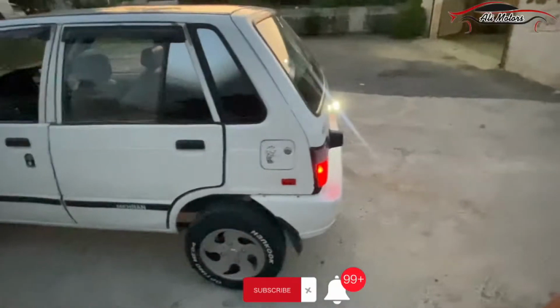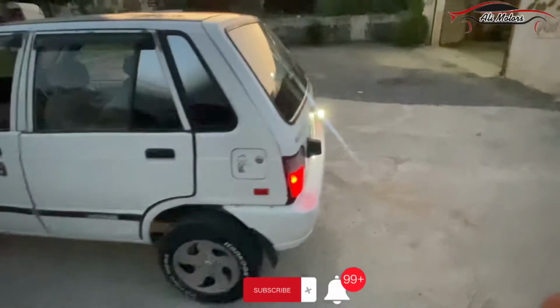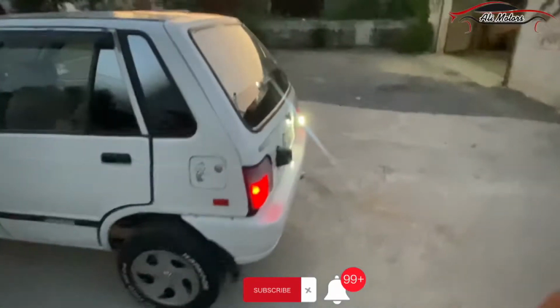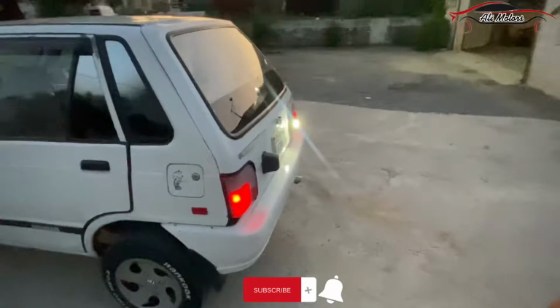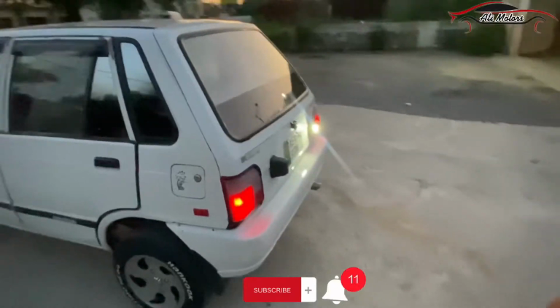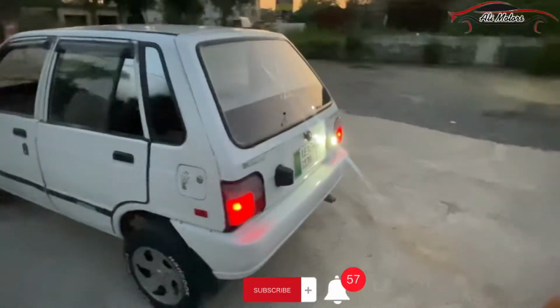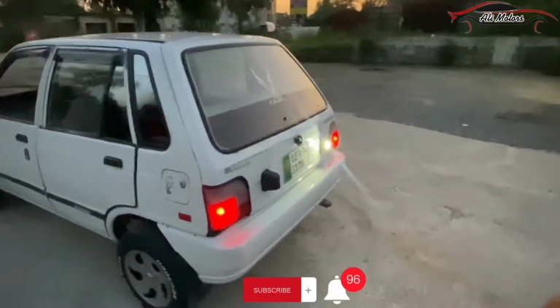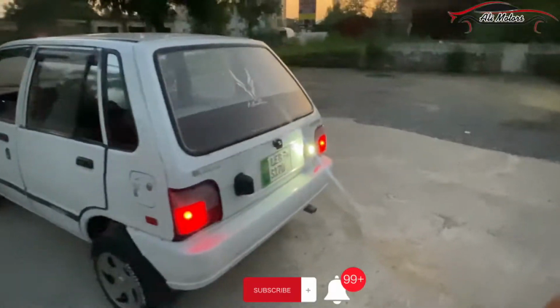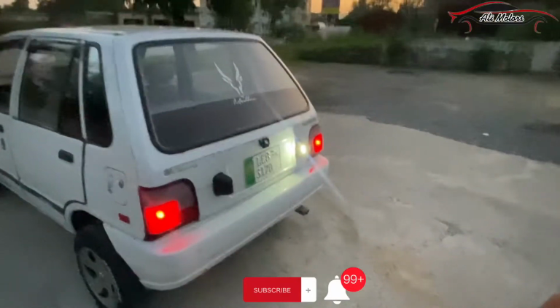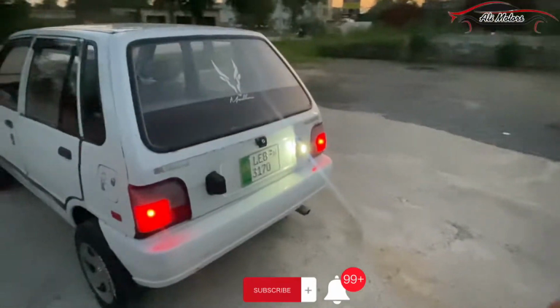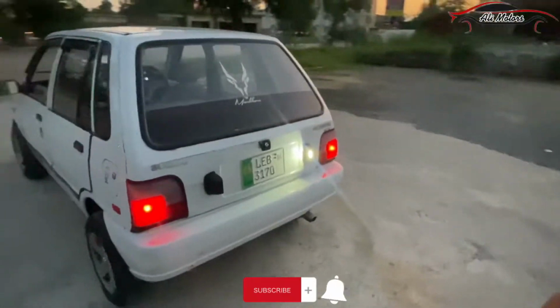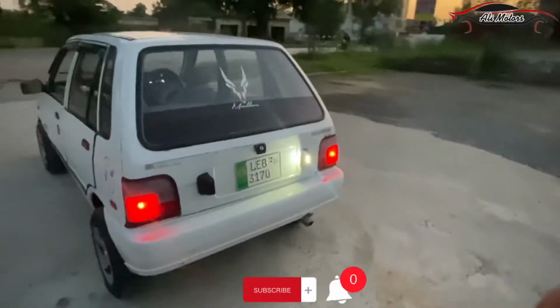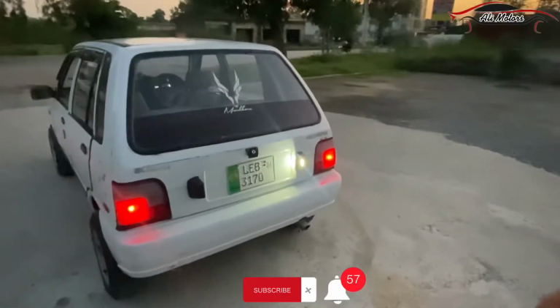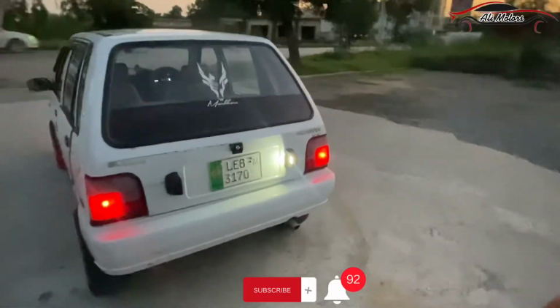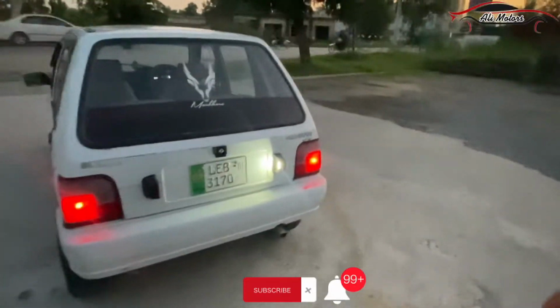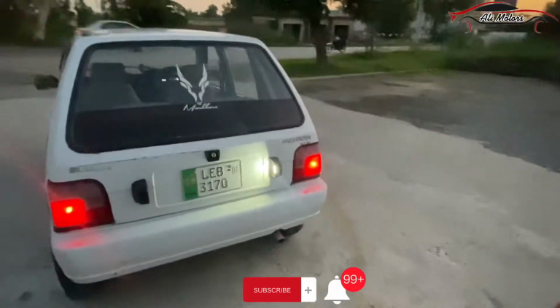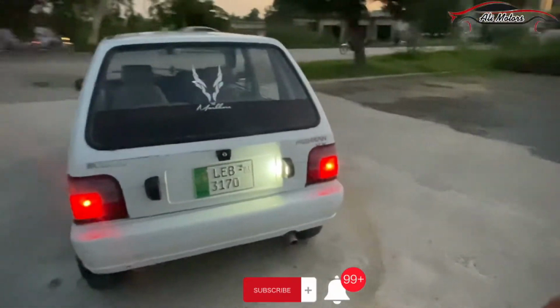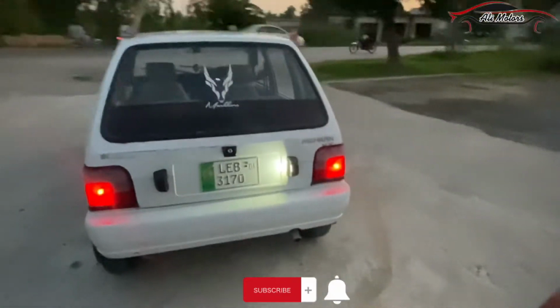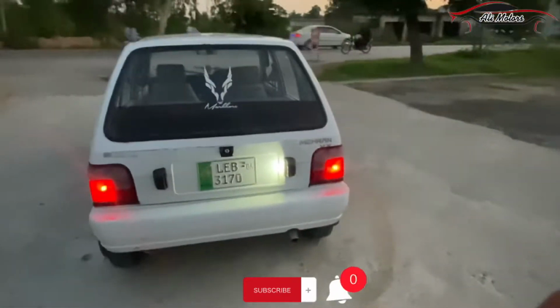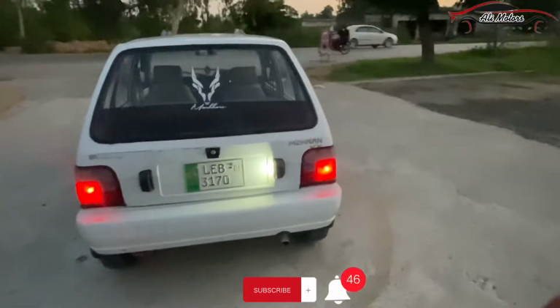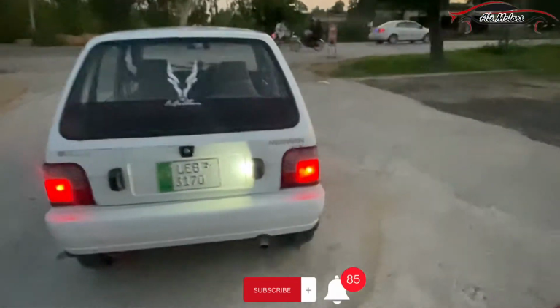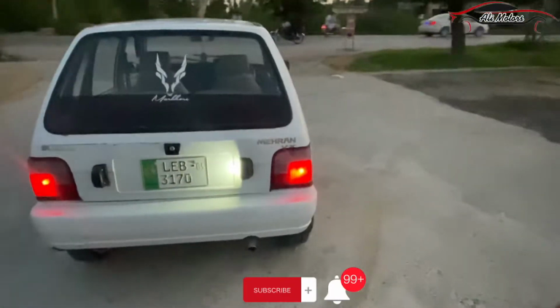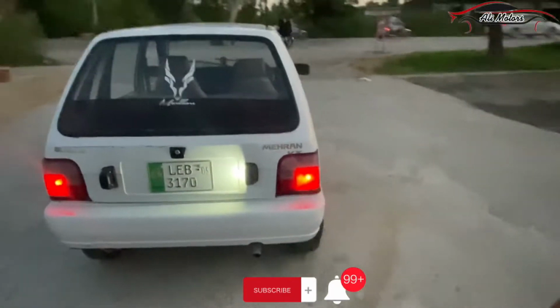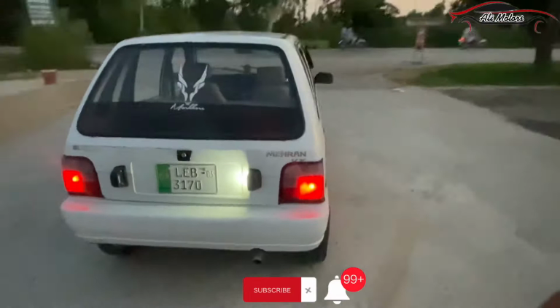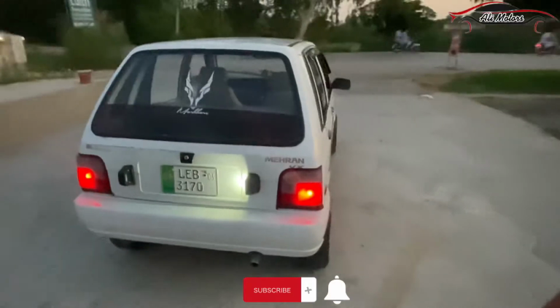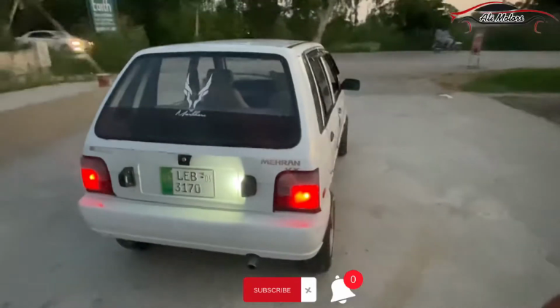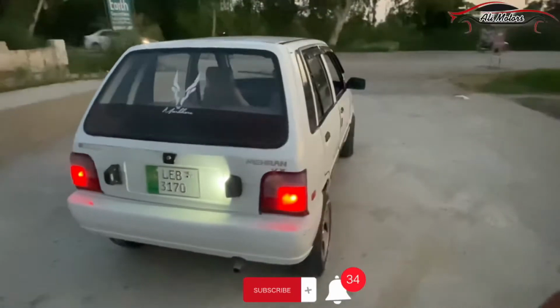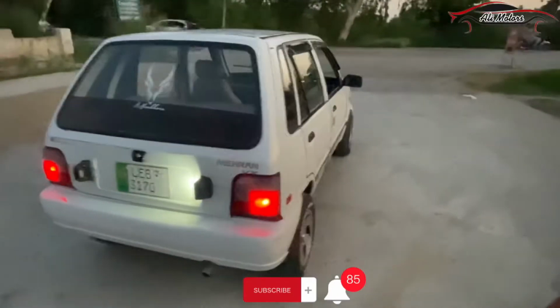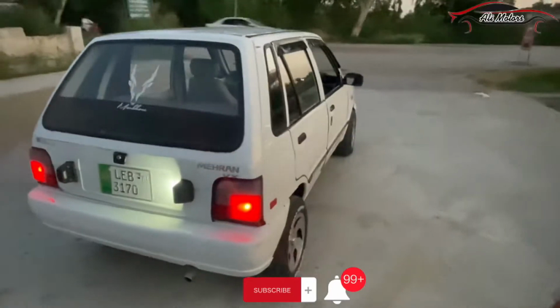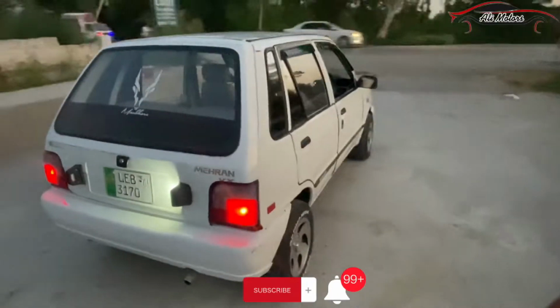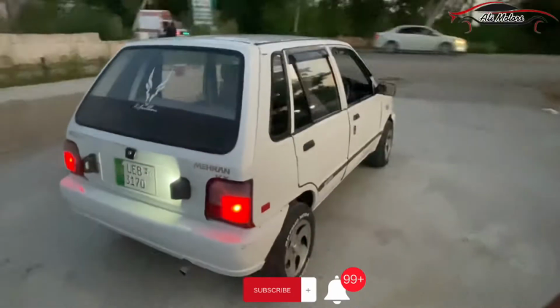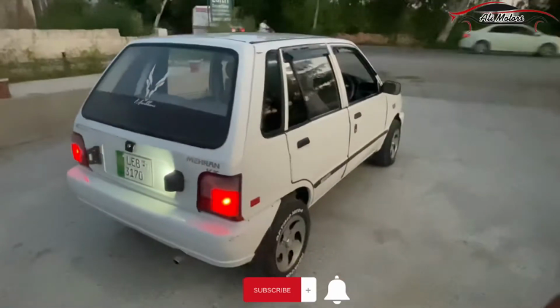I will tell you about the car's exterior outlook and then we will go to the car's interior. The car is very beautiful, as you can see in the video.